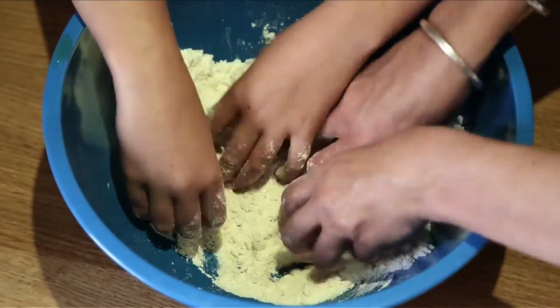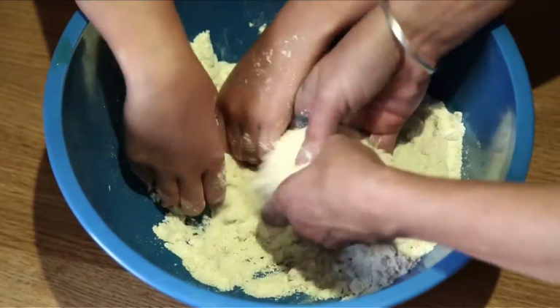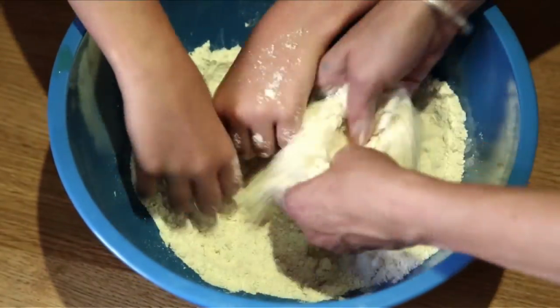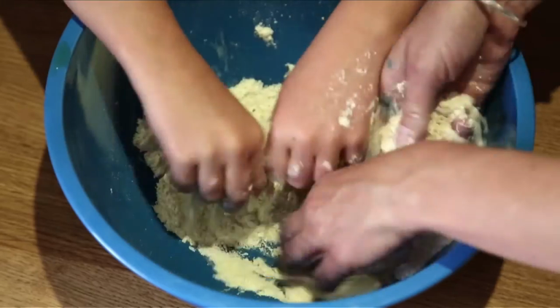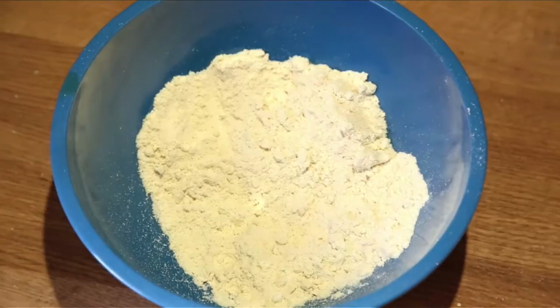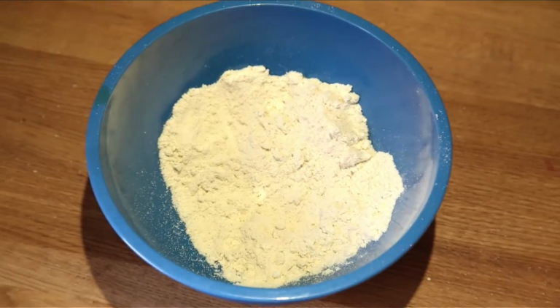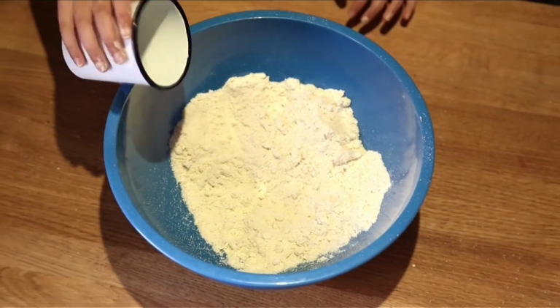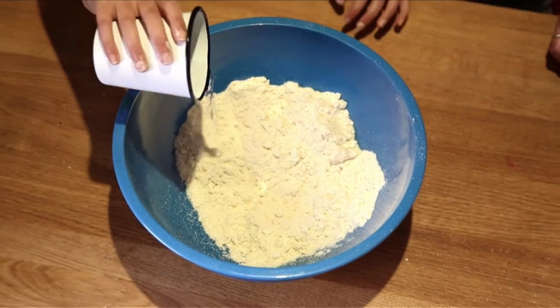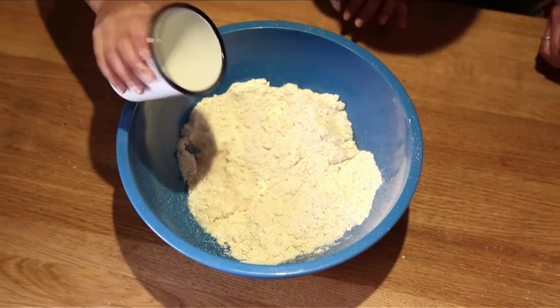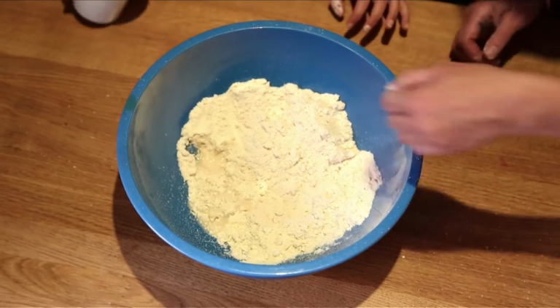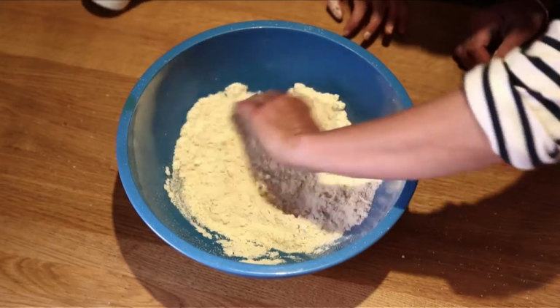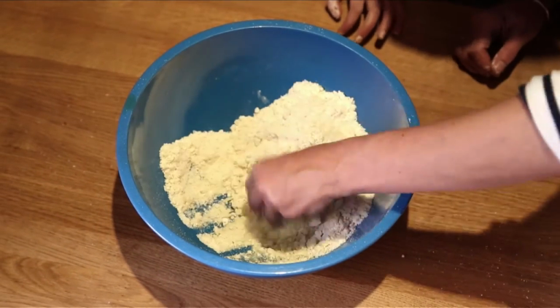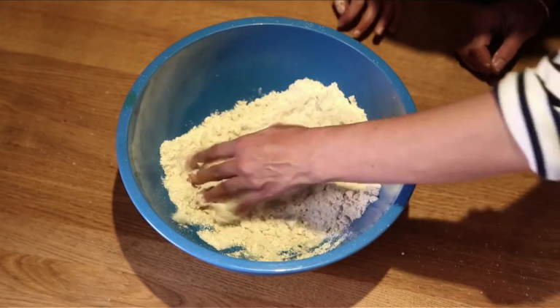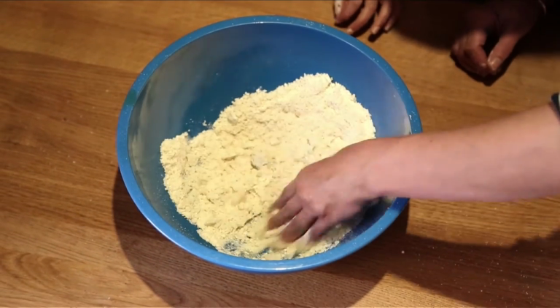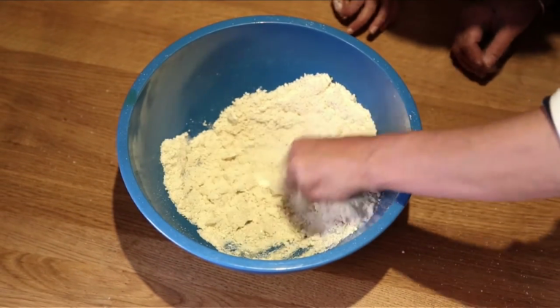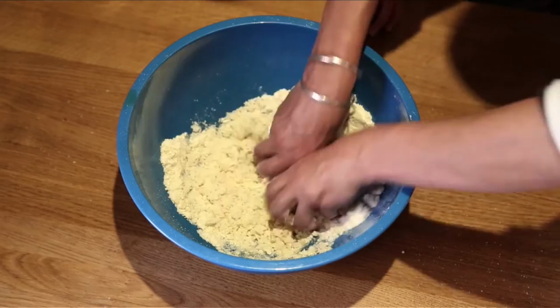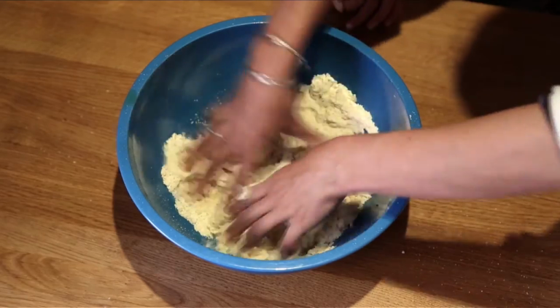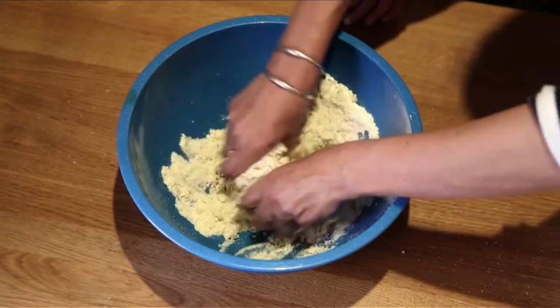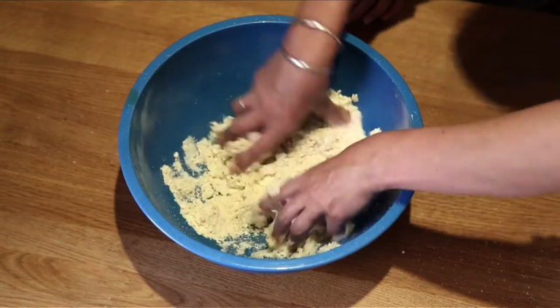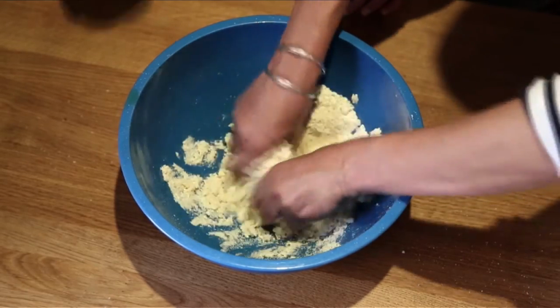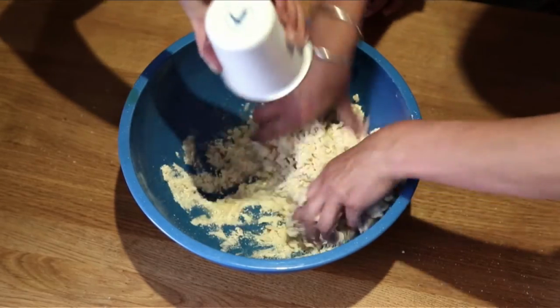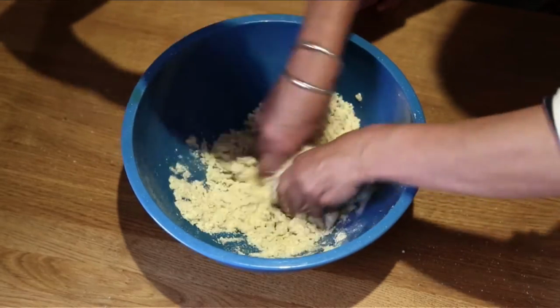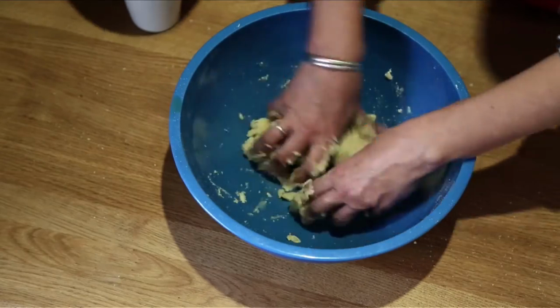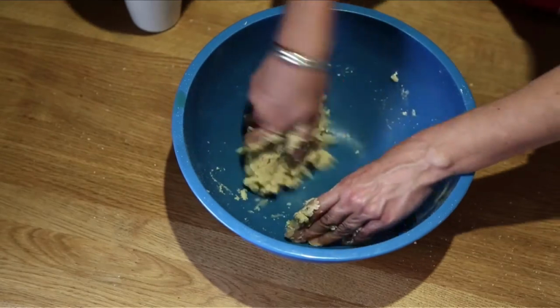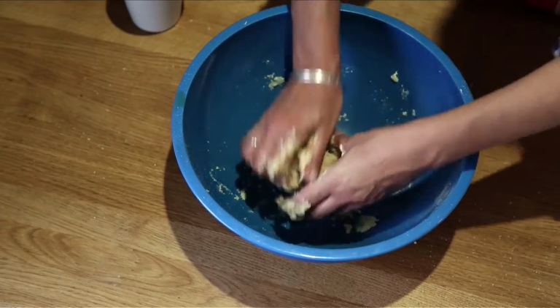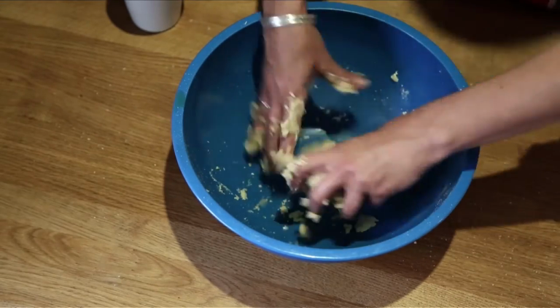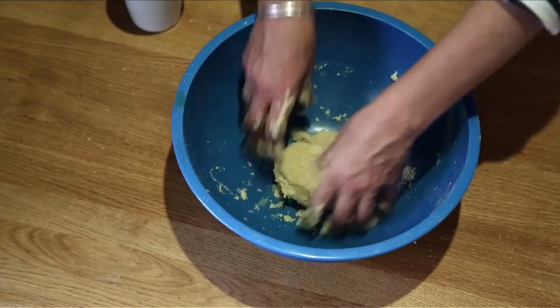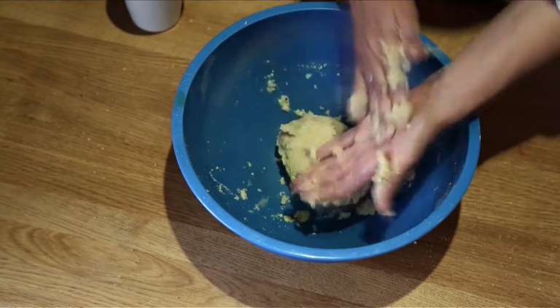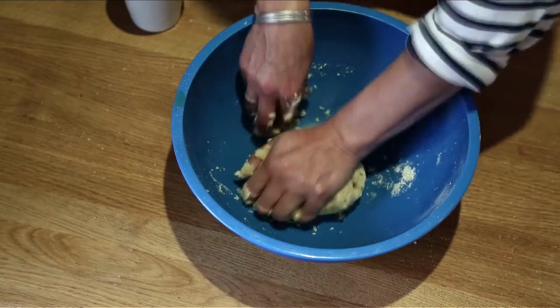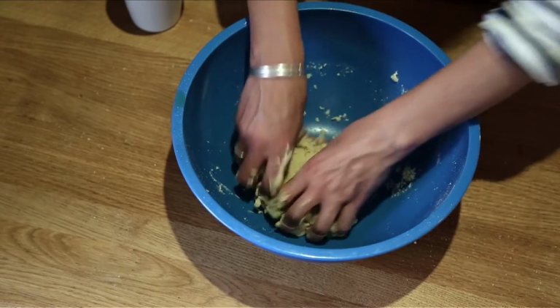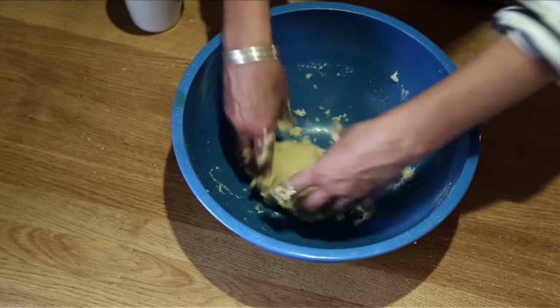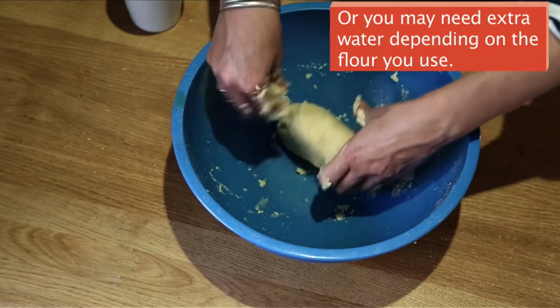Step two: add the water in small amounts until you have a dough-like consistency and it naturally forms a ball. Not all the water may be needed.